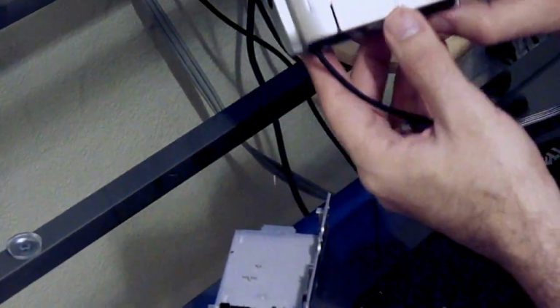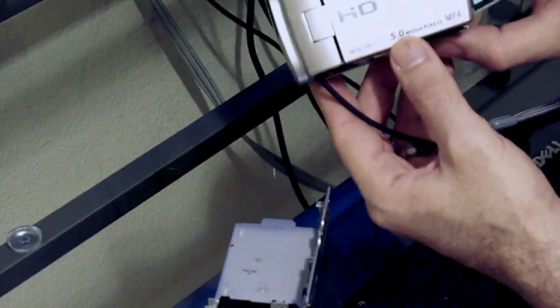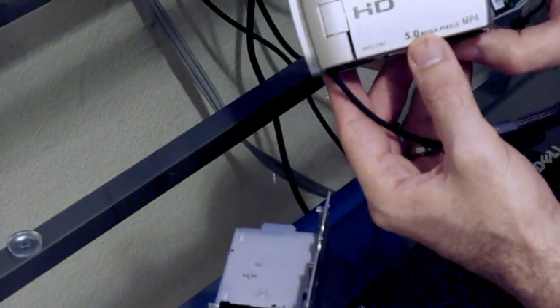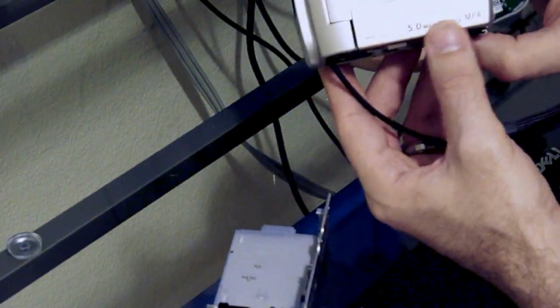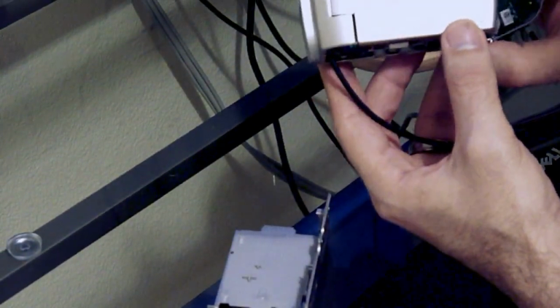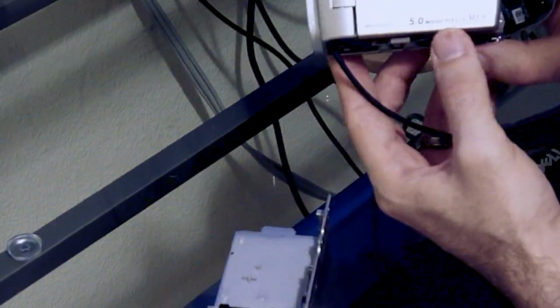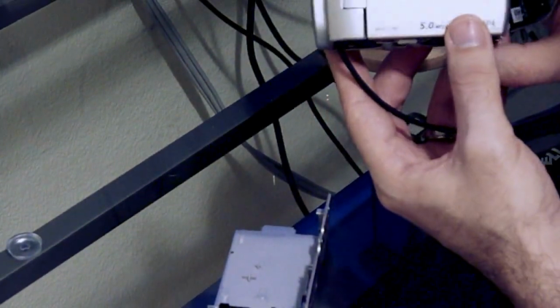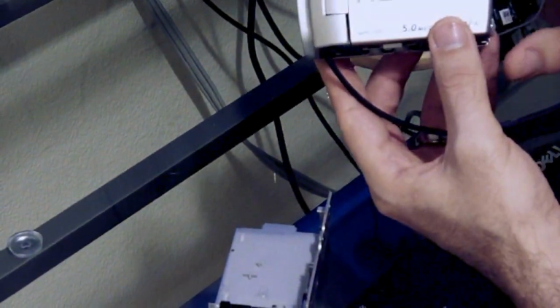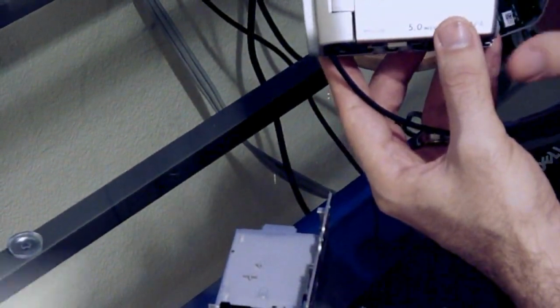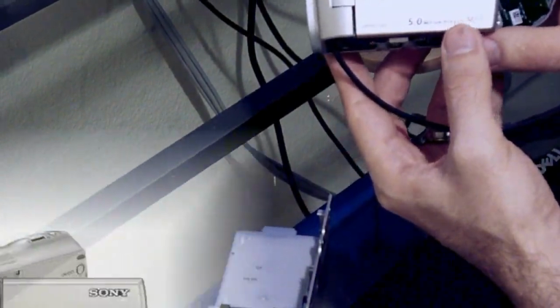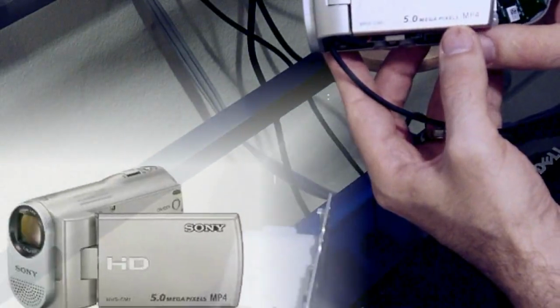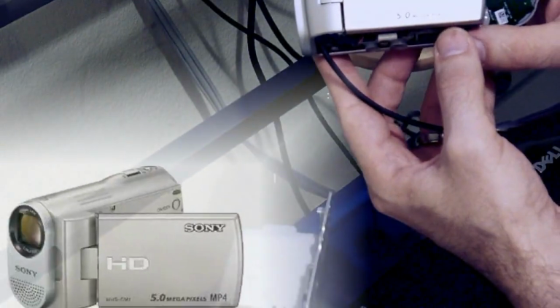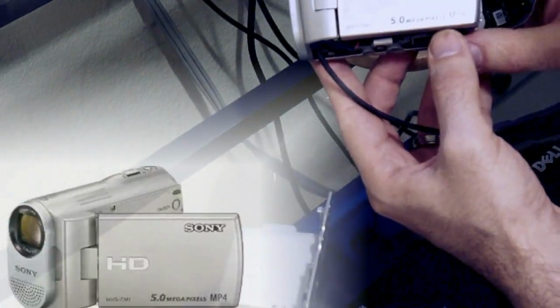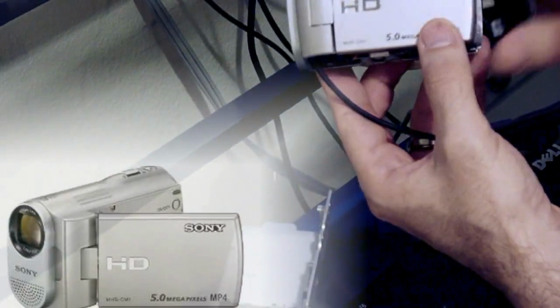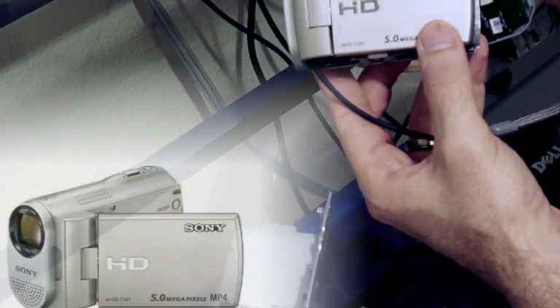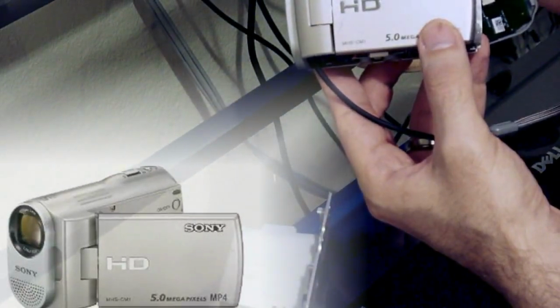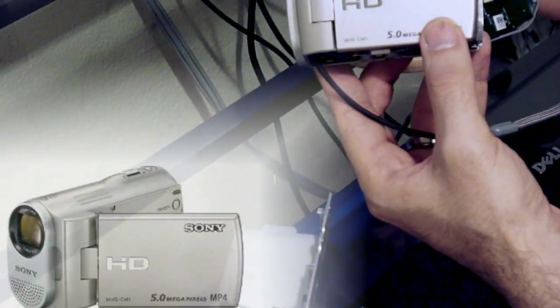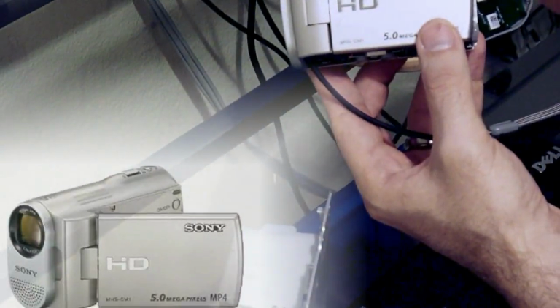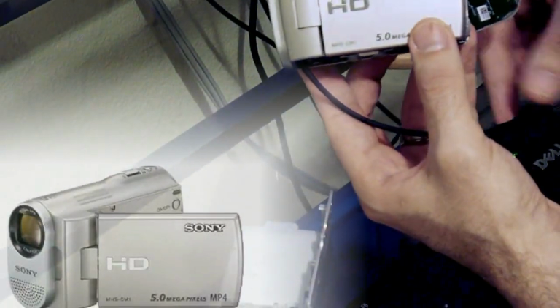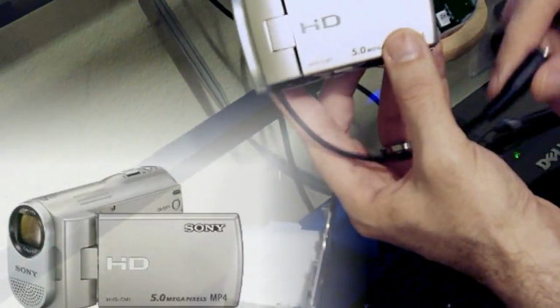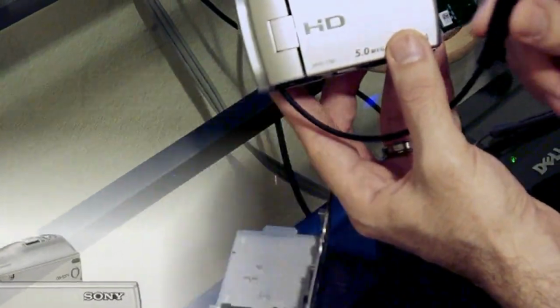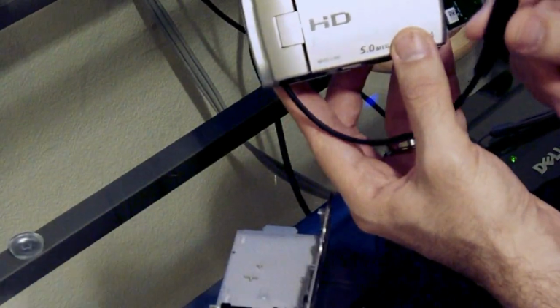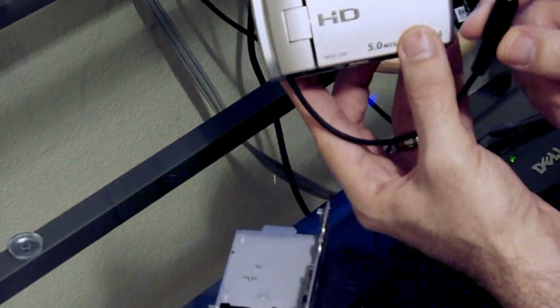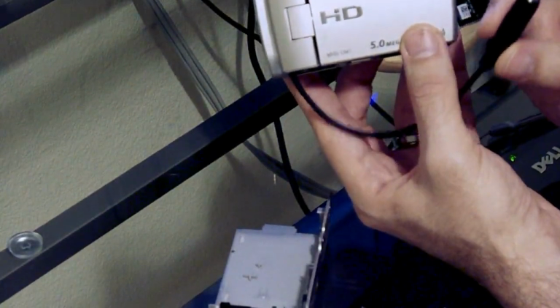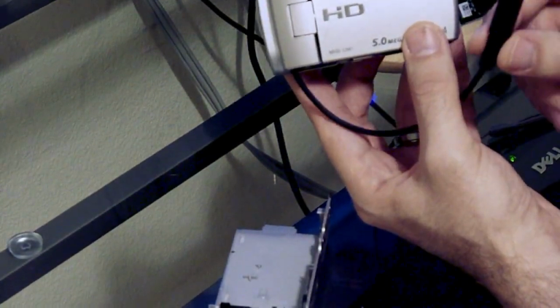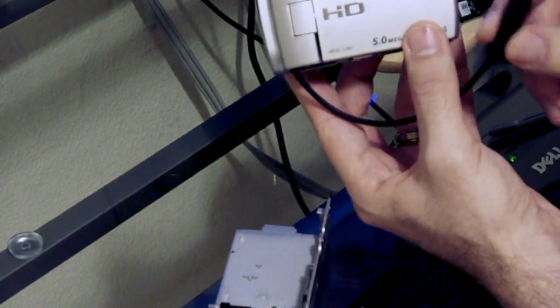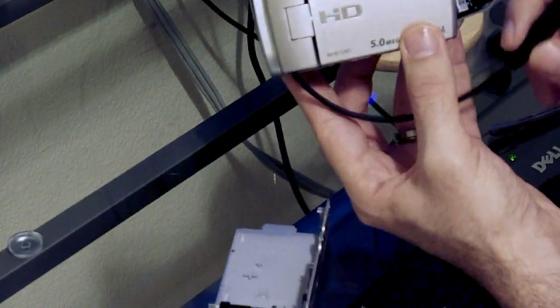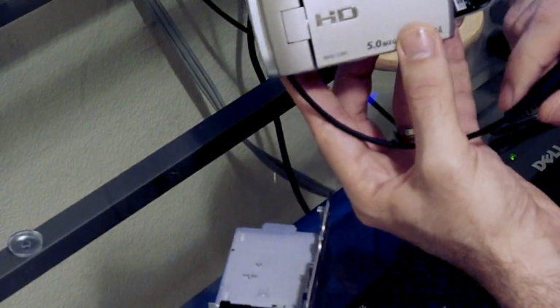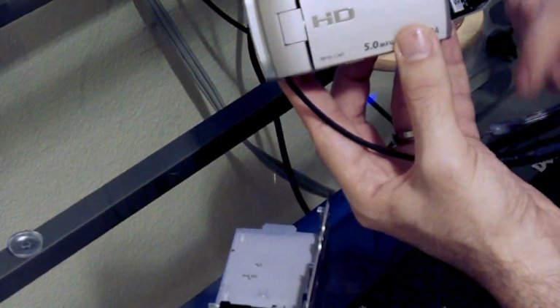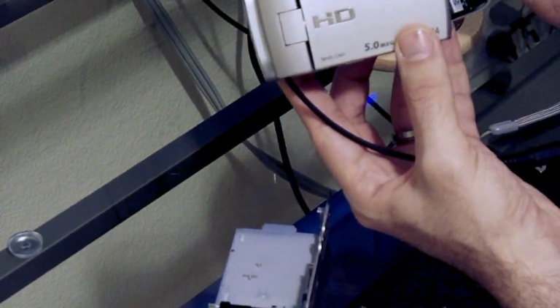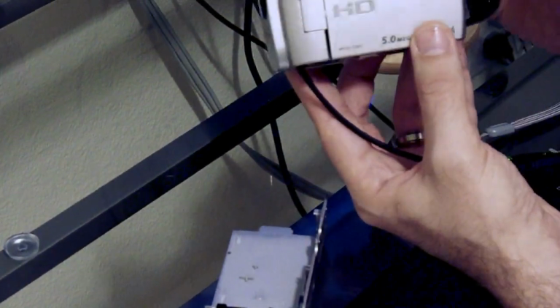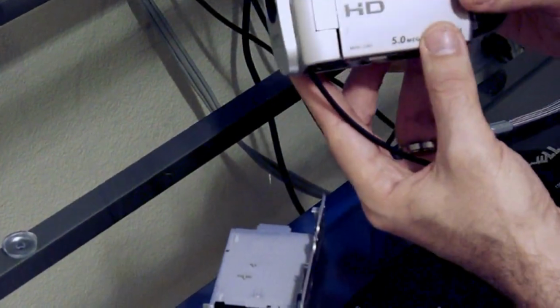It is an HD camera, so if you guys are also having issues with the Sony Webby — it's a great camera, I love the quality of the videos — it's just the audio I have a problem with. So I'm going to plug this in and show you guys what it sounds like with just a standard microphone.